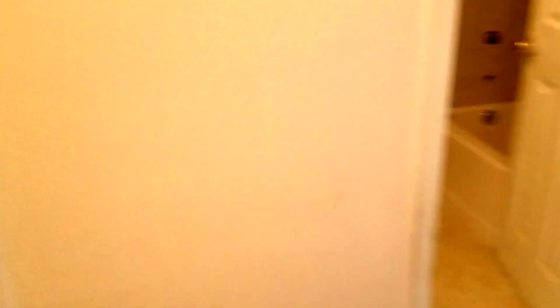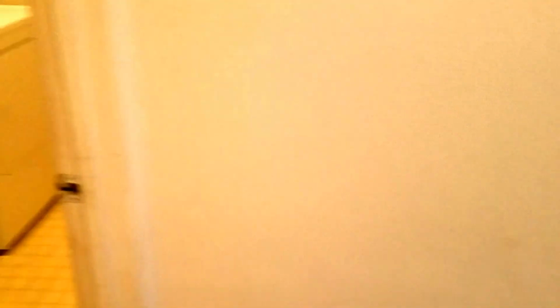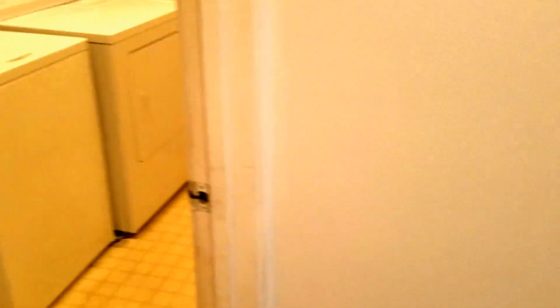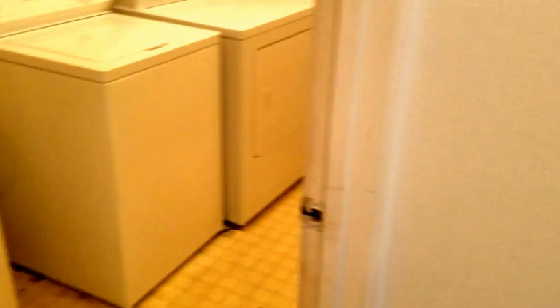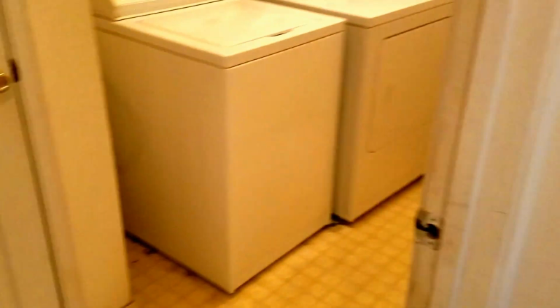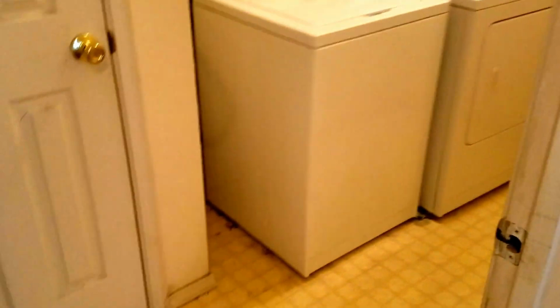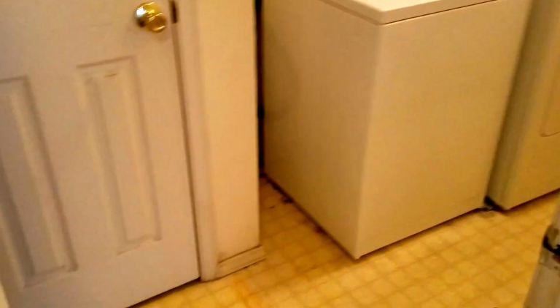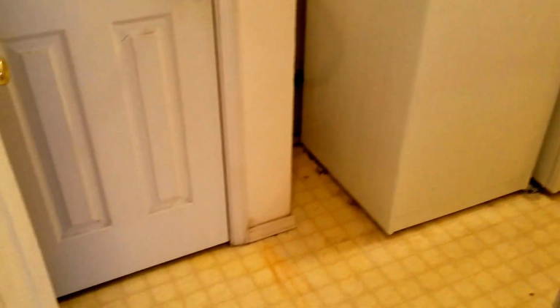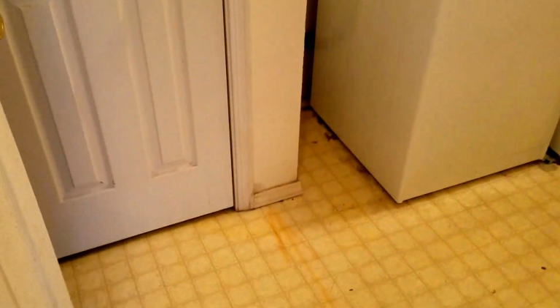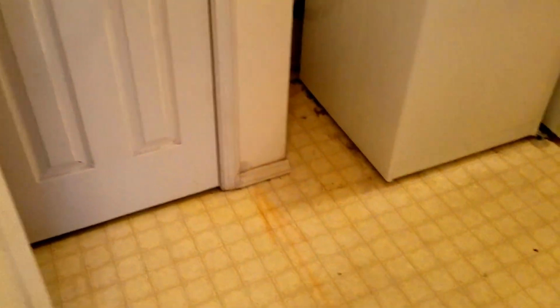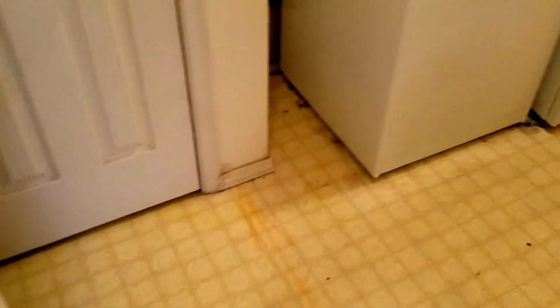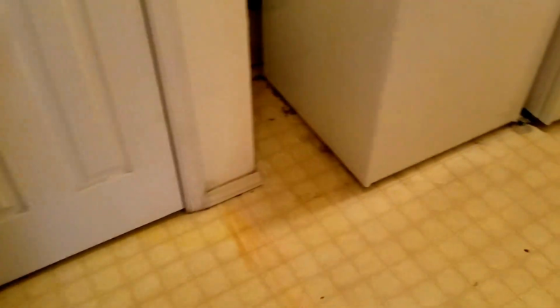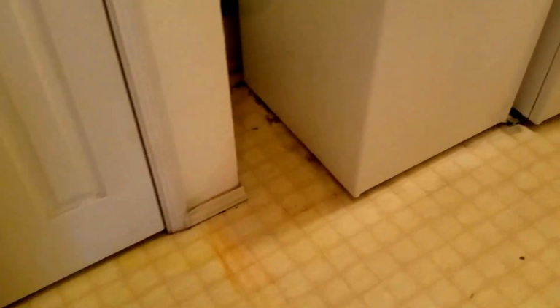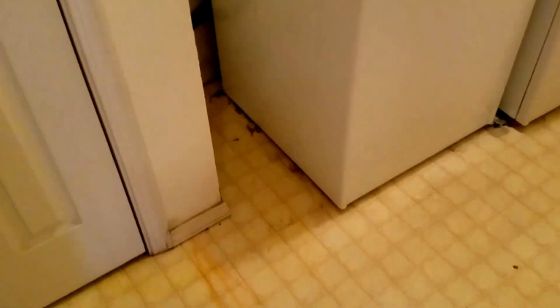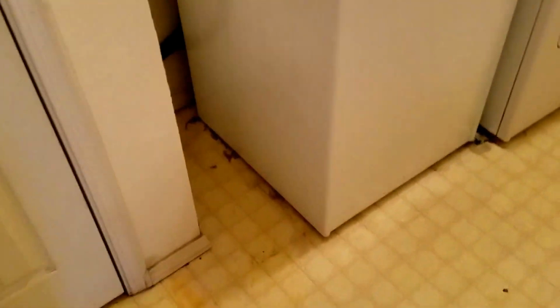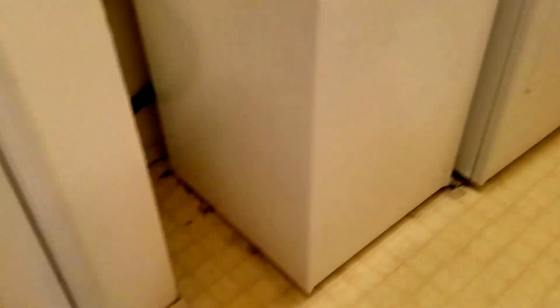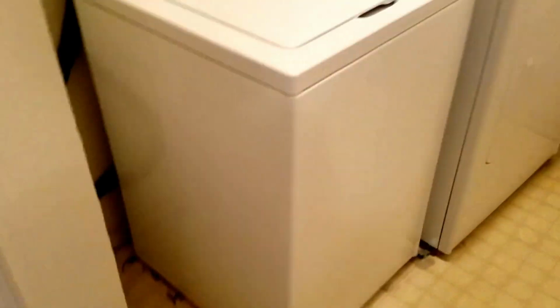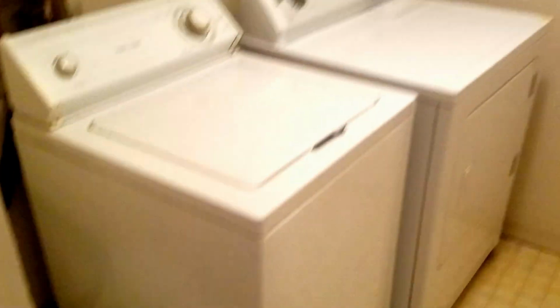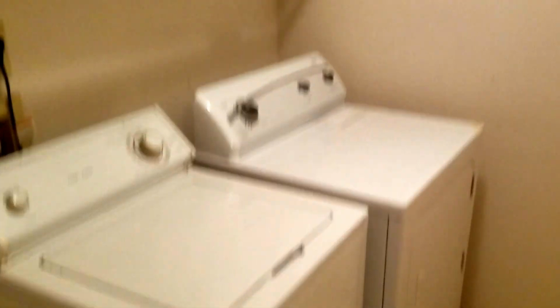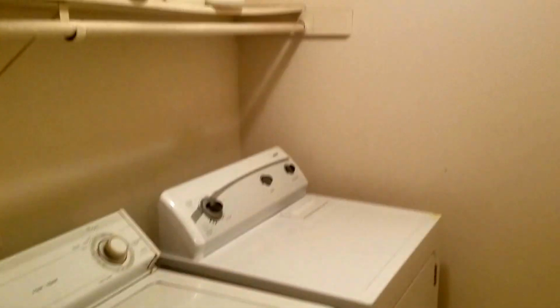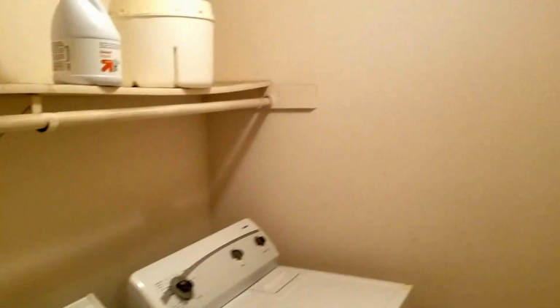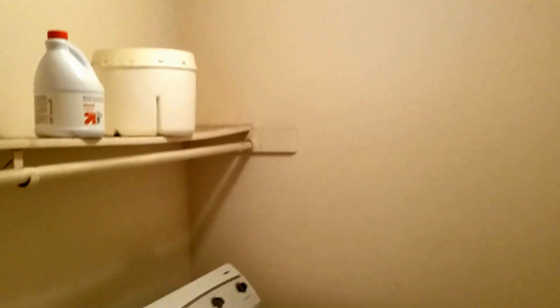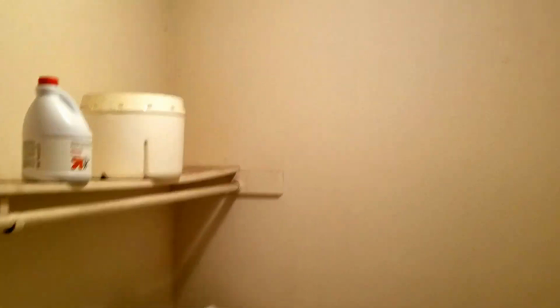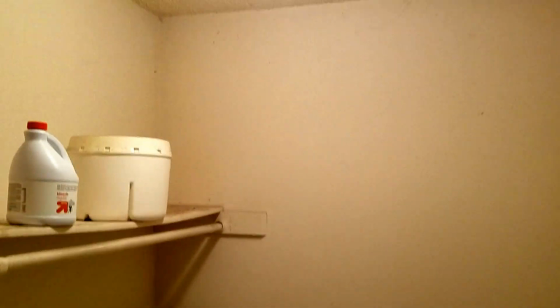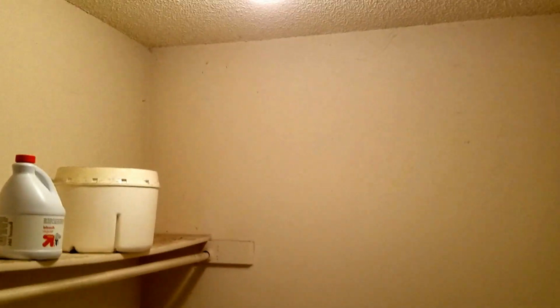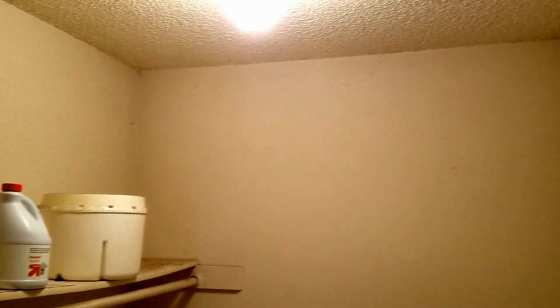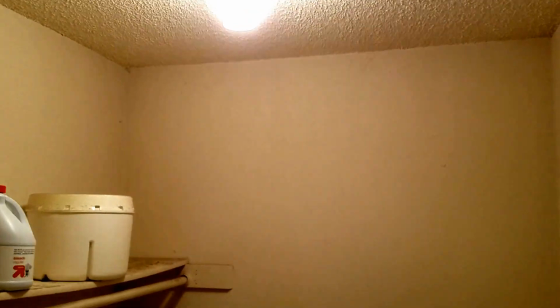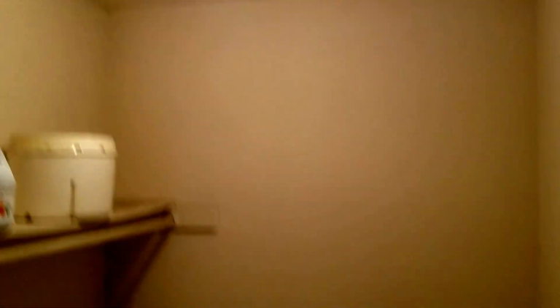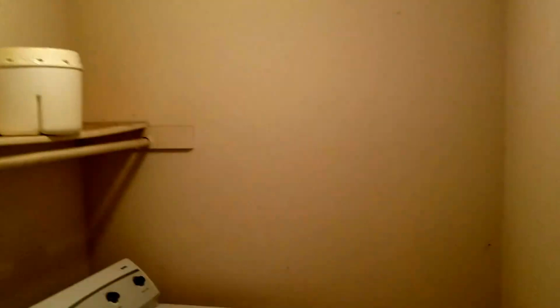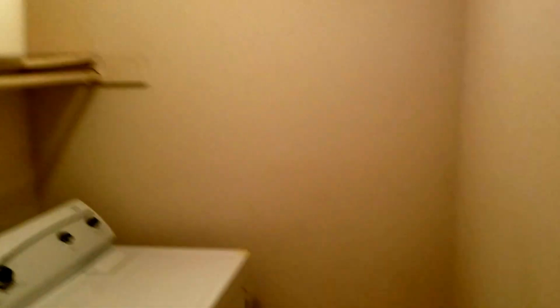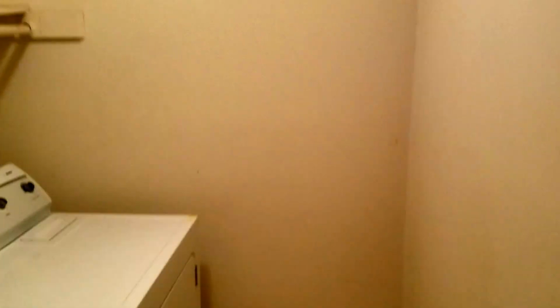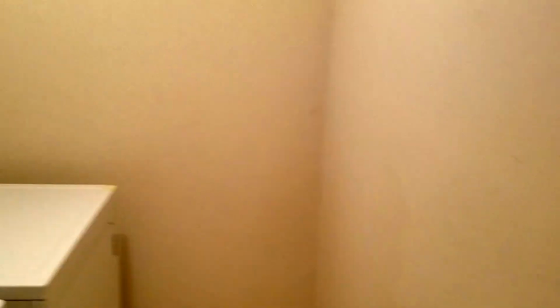A nice feature is a second floor laundry room. This is going to get some new tile, new paint, just clean it up, put a new light fixture in, and call it done.